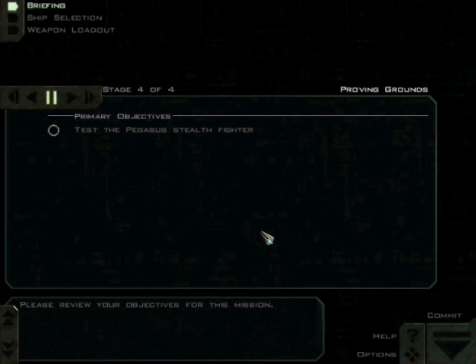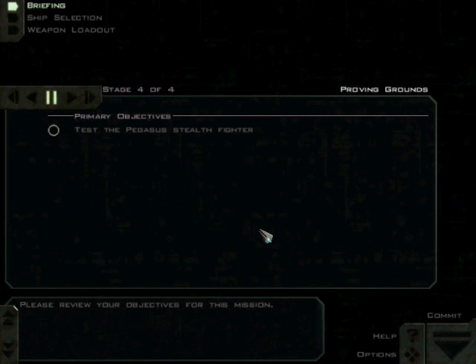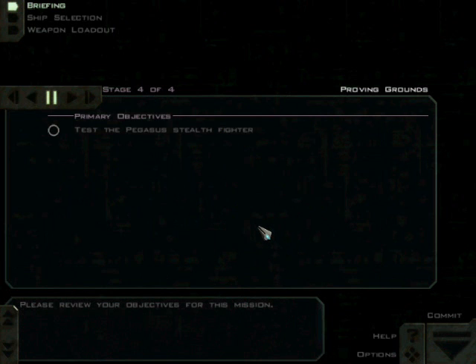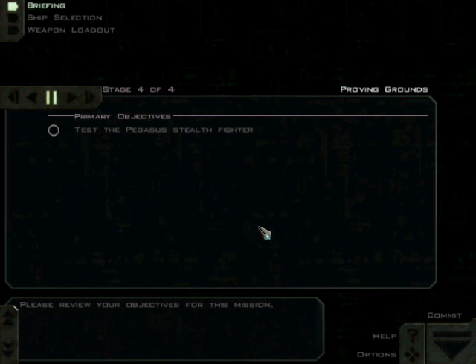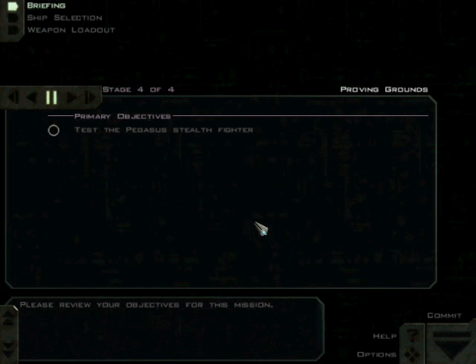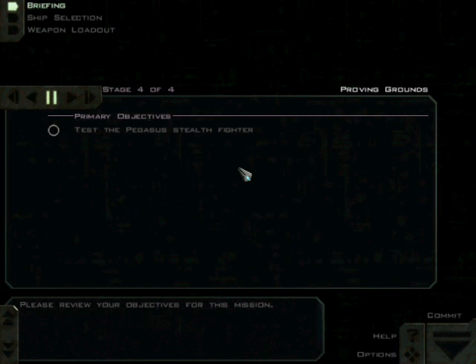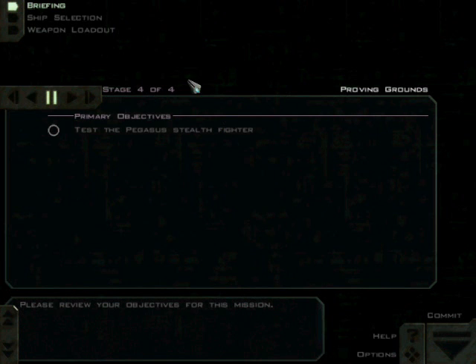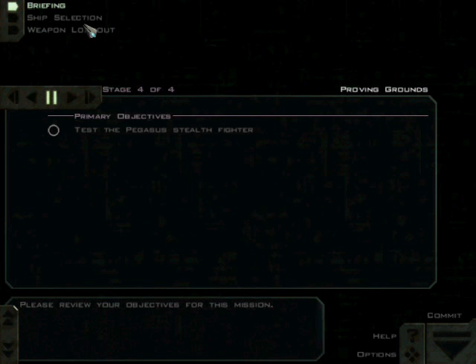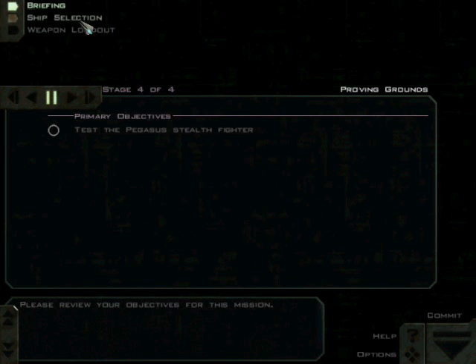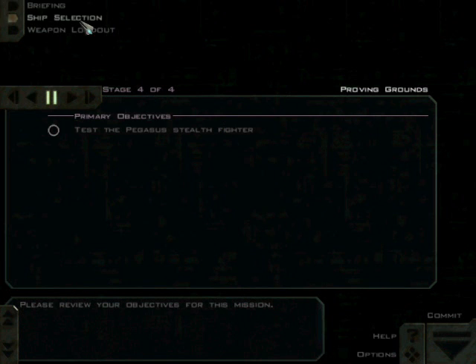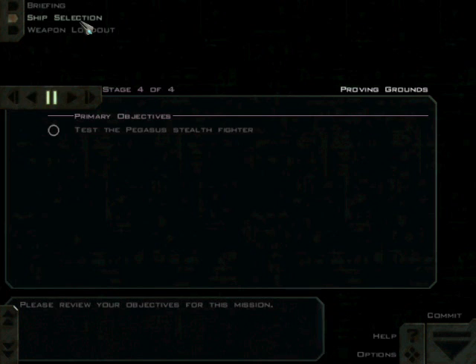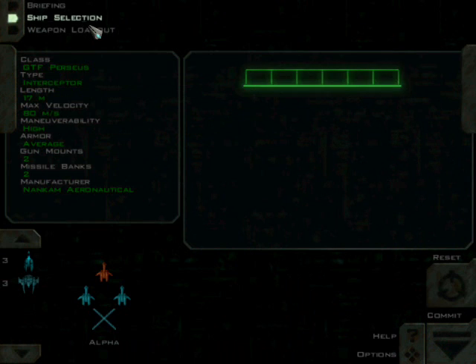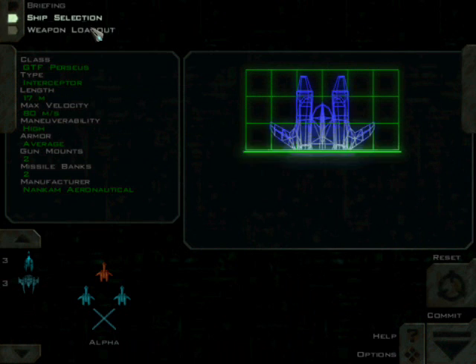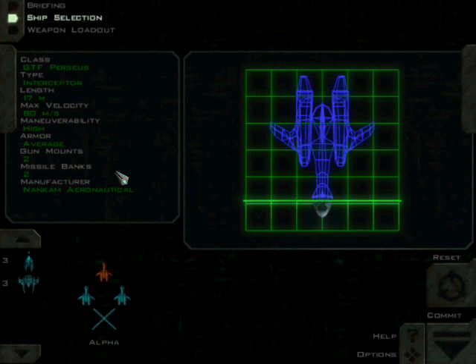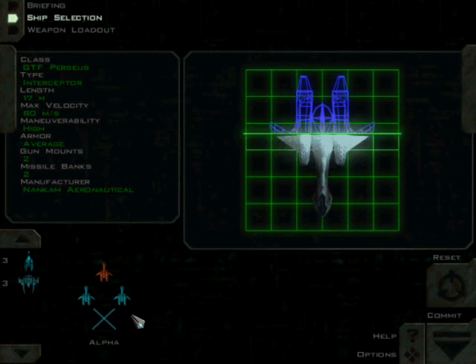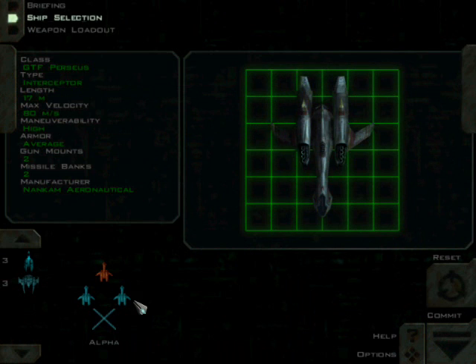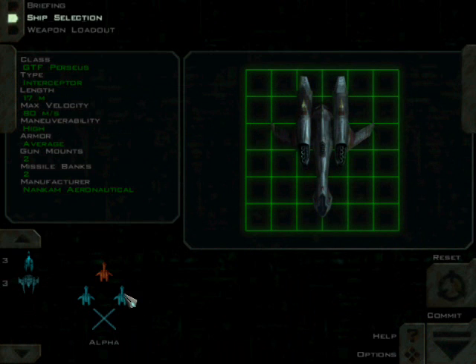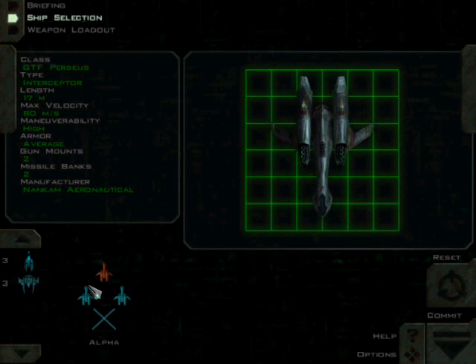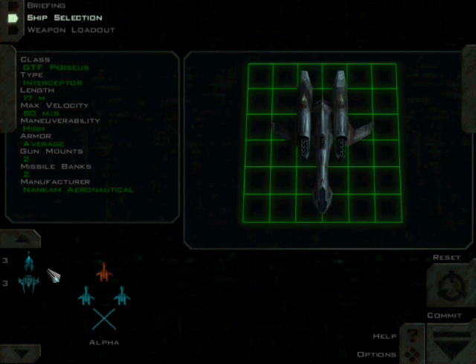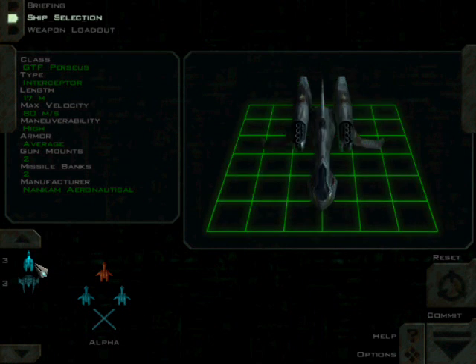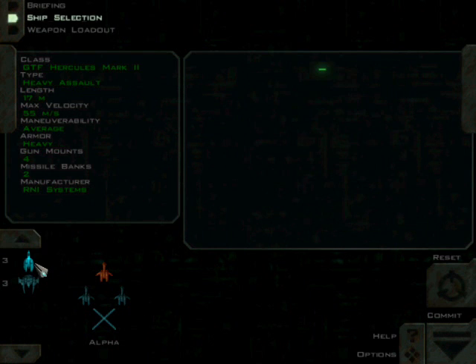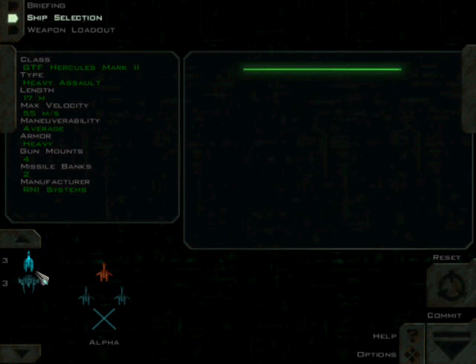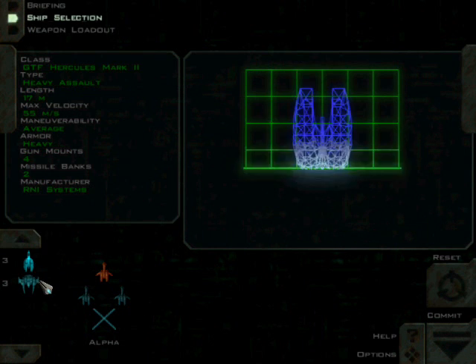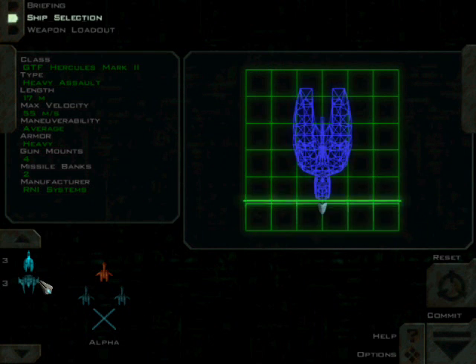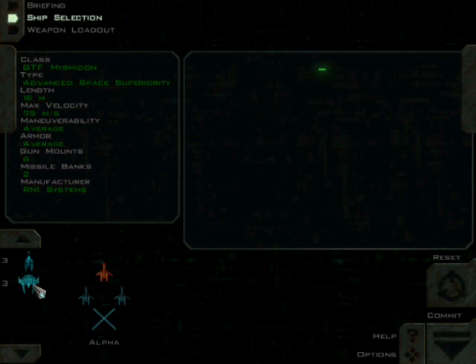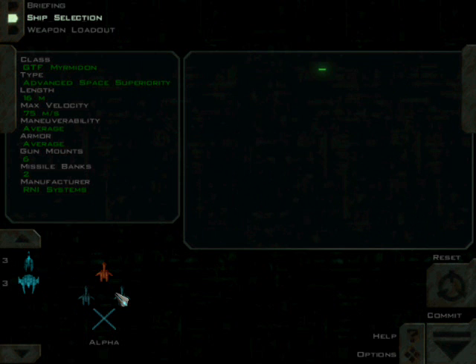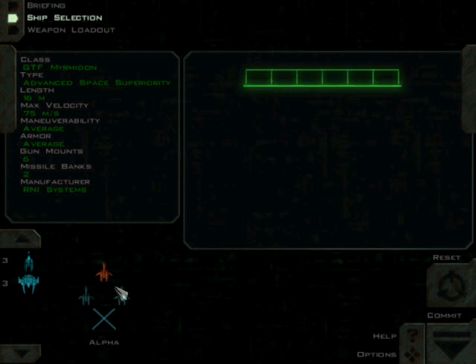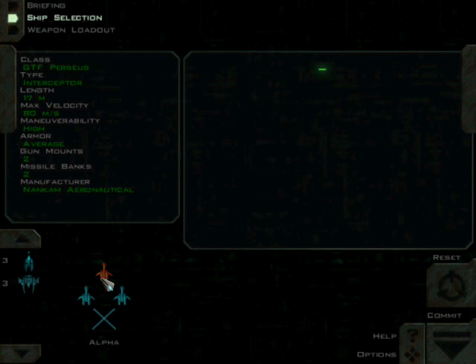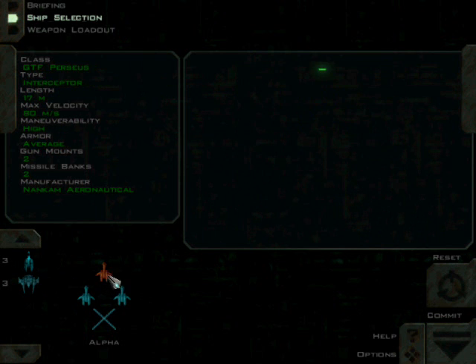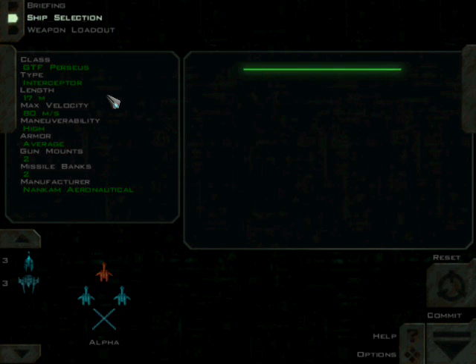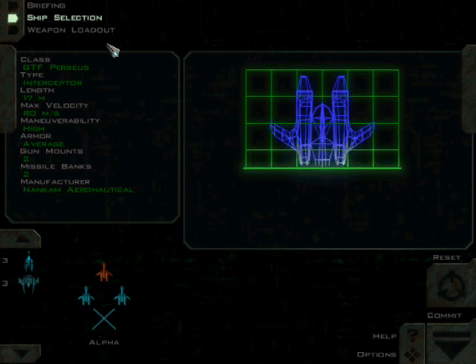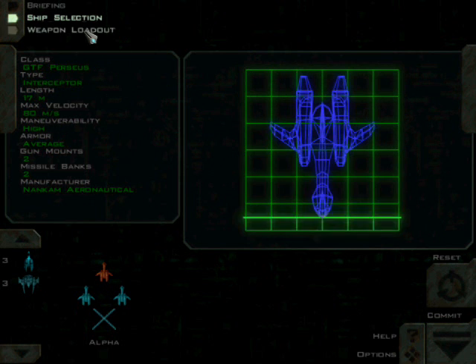Our objective mainly here is to test the Pegasus stealth fighter. Sounds cool and all. We get a ship choice here — we can fly either the Herc II, Myrmidon, or the Perseus.